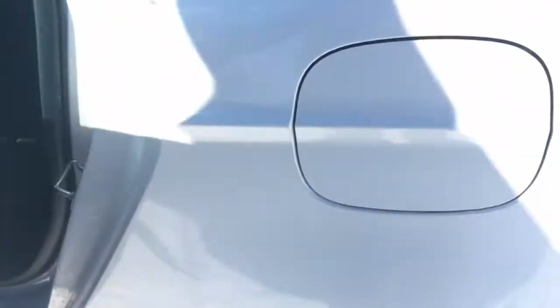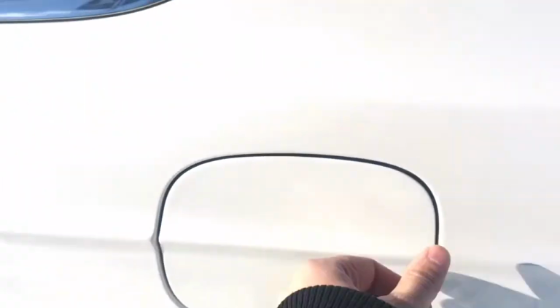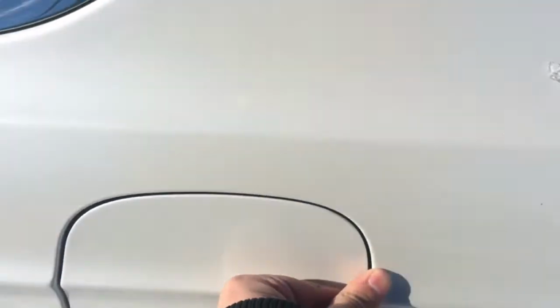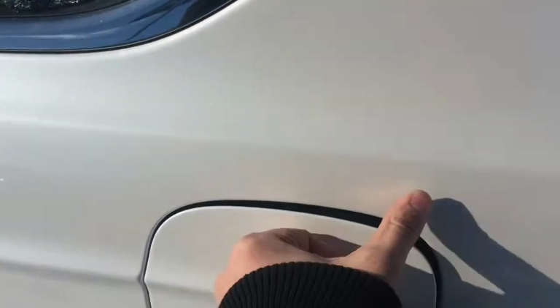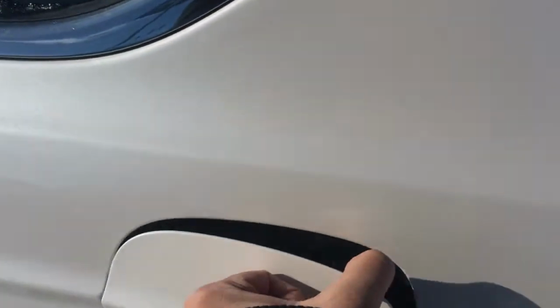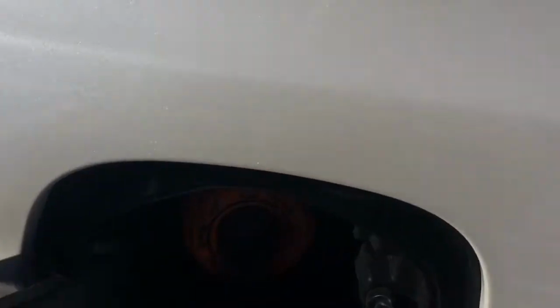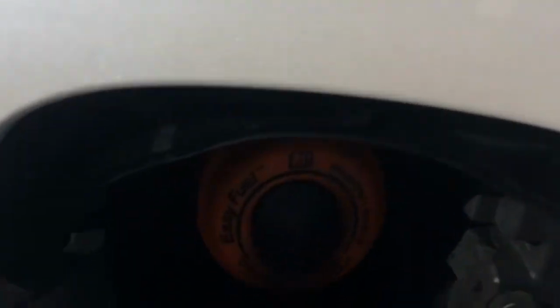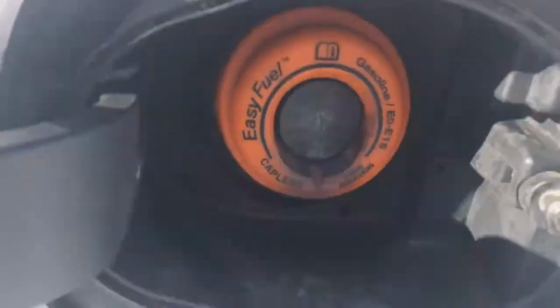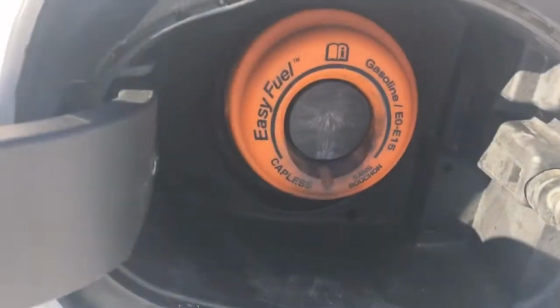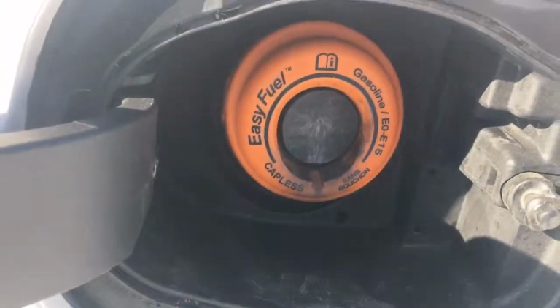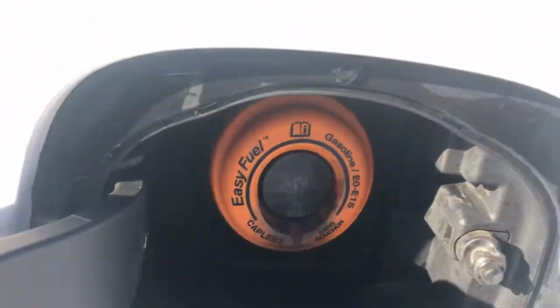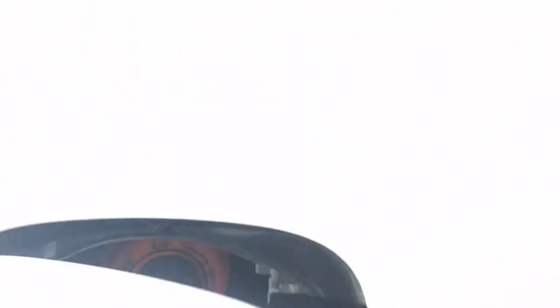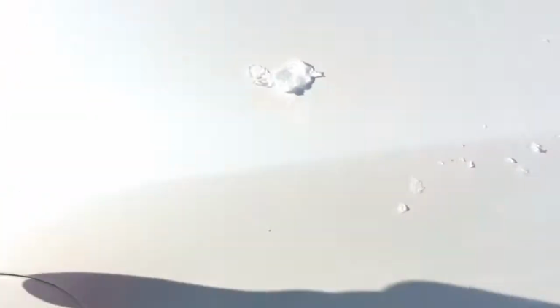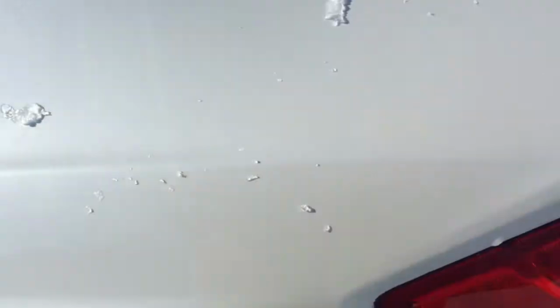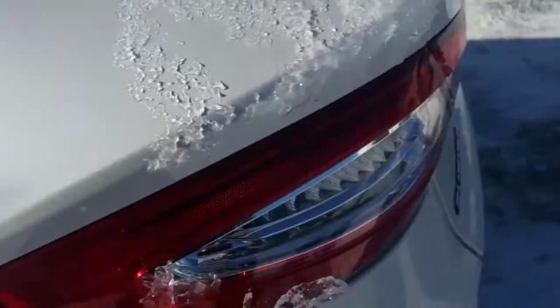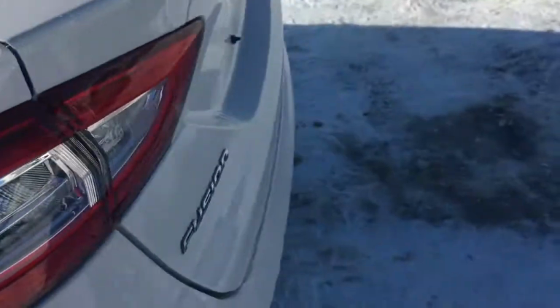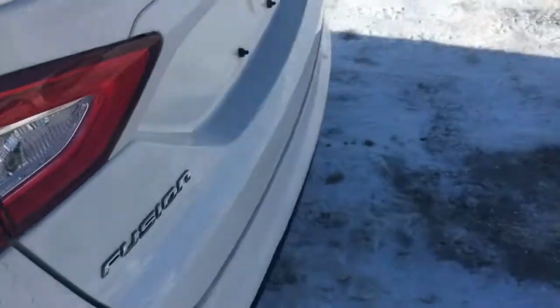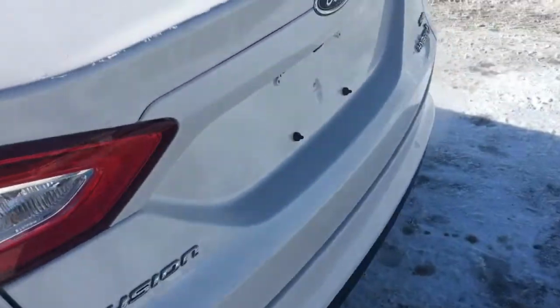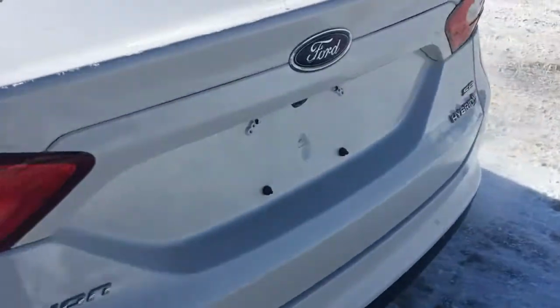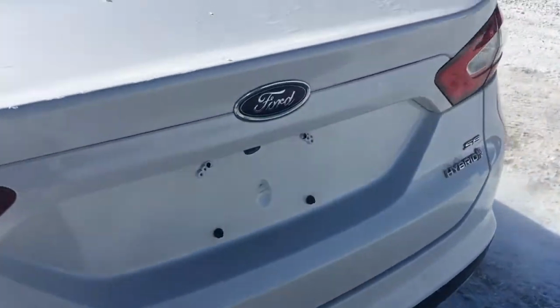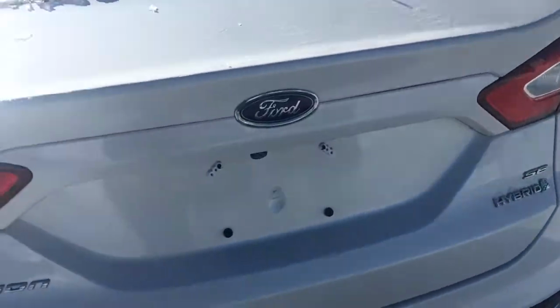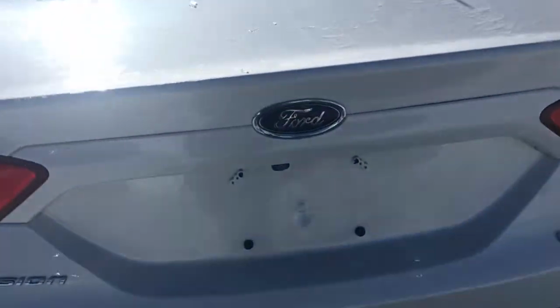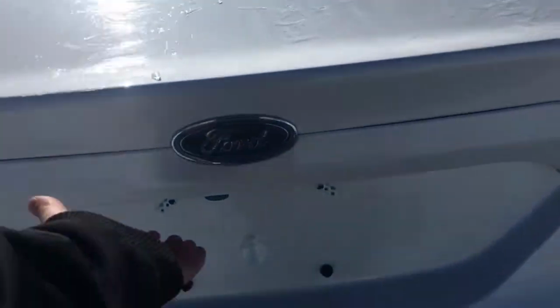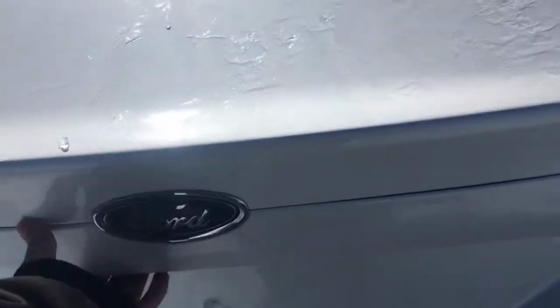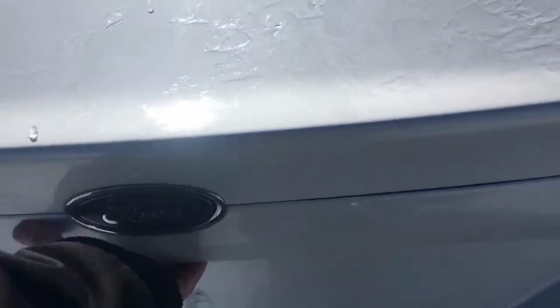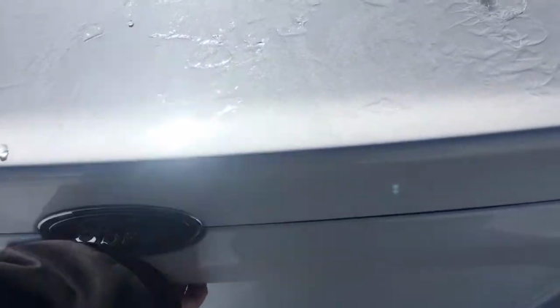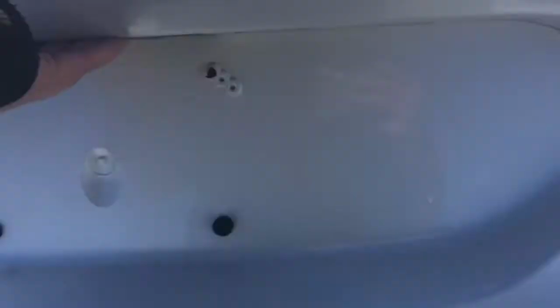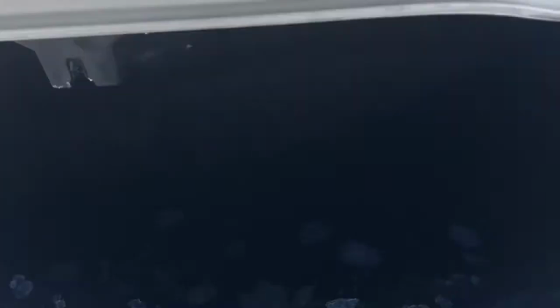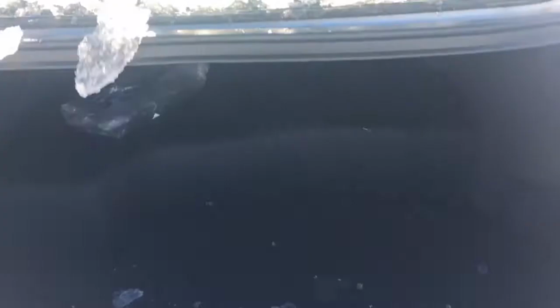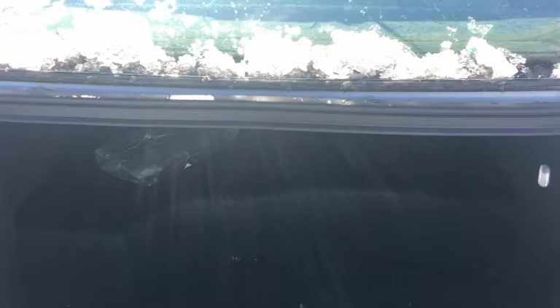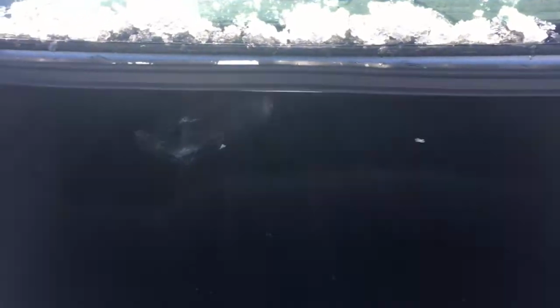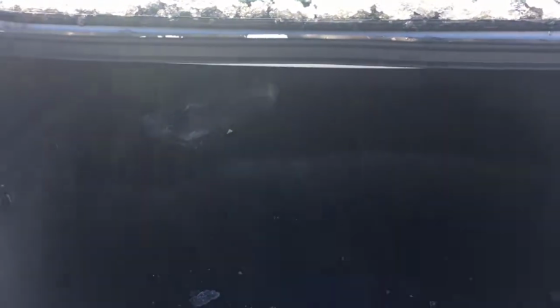Here is our capless EZ-Fill fuel door and heated trunk, with lots of cargo space here.